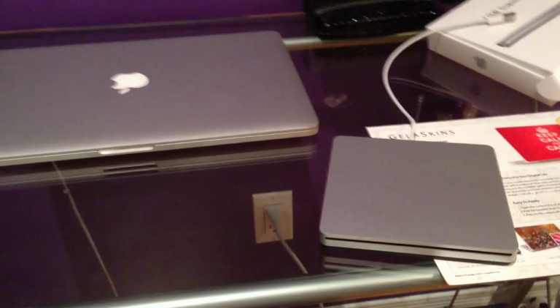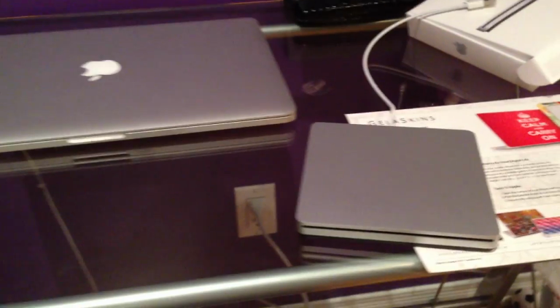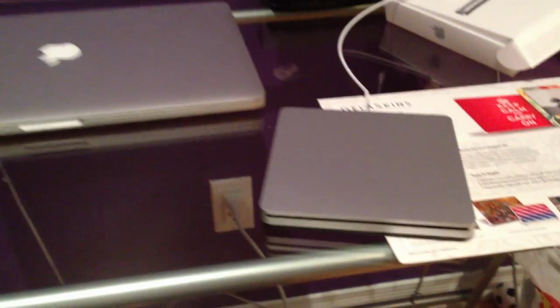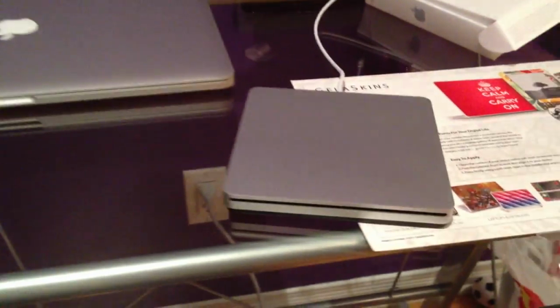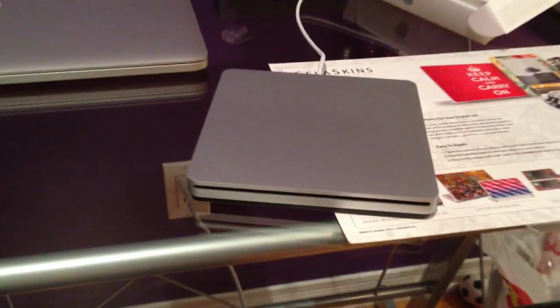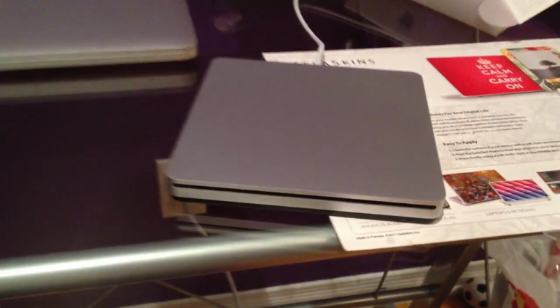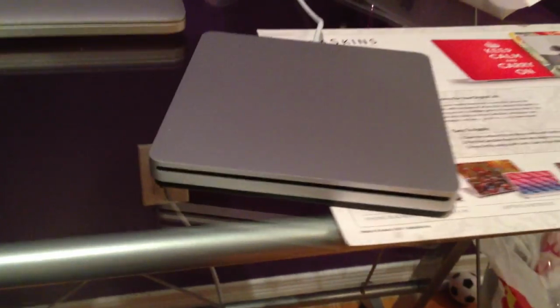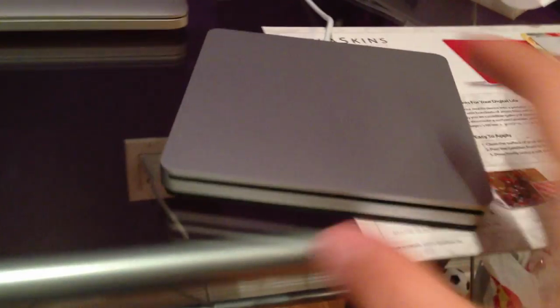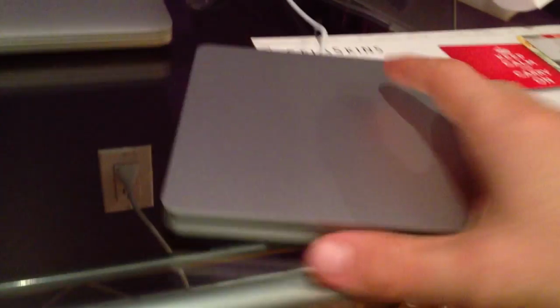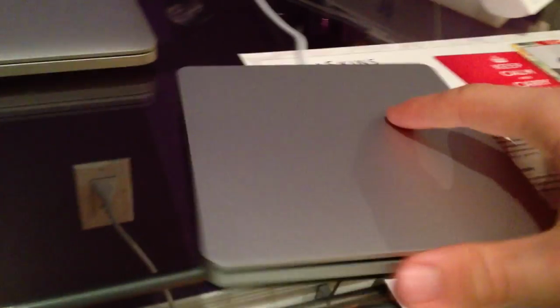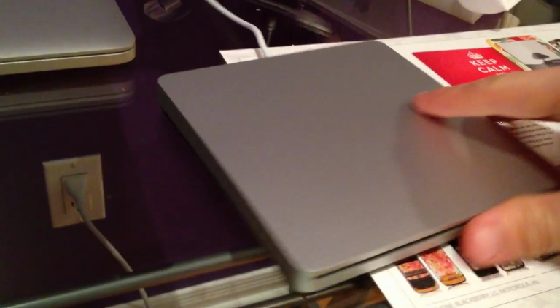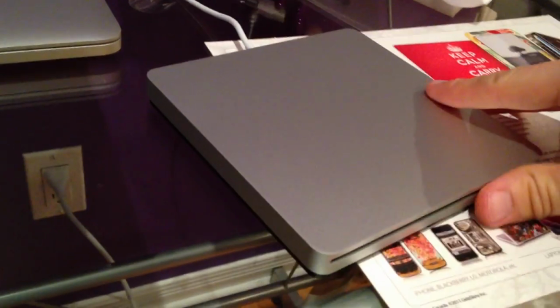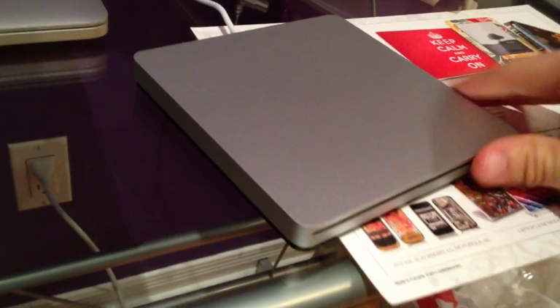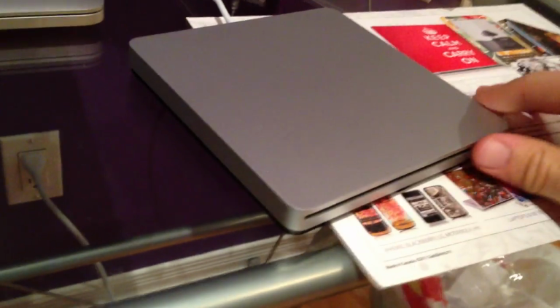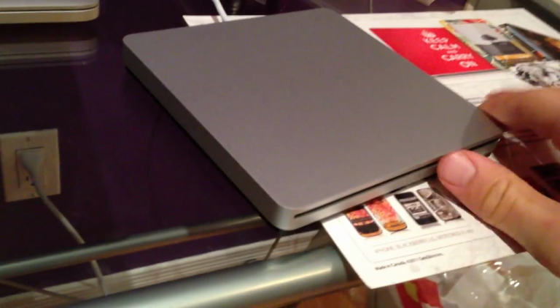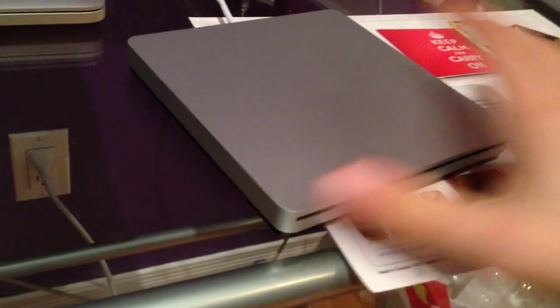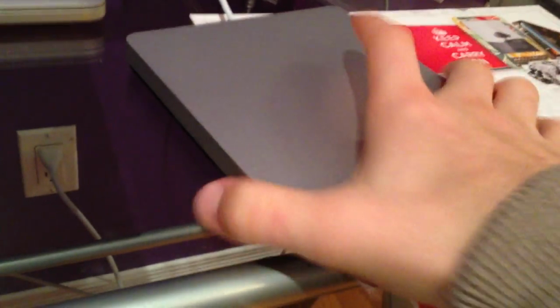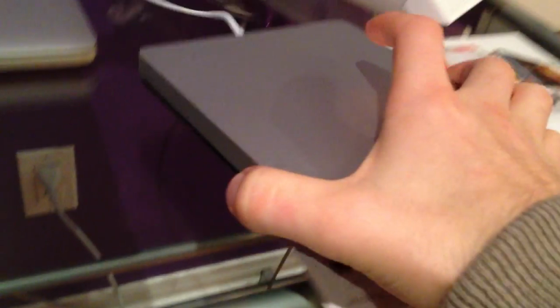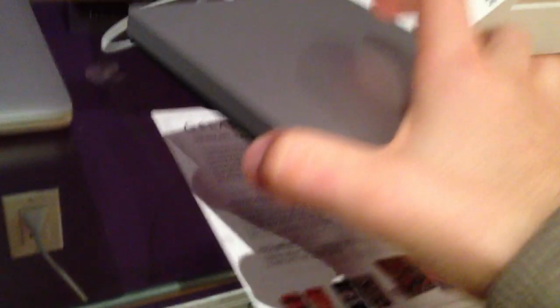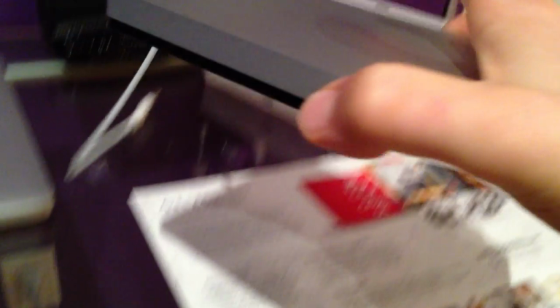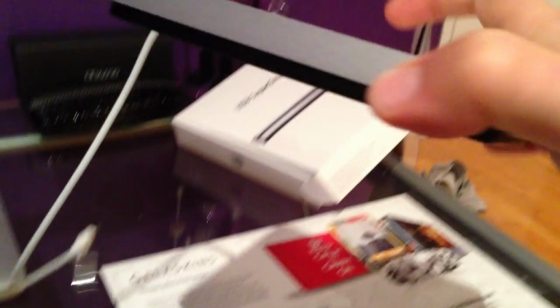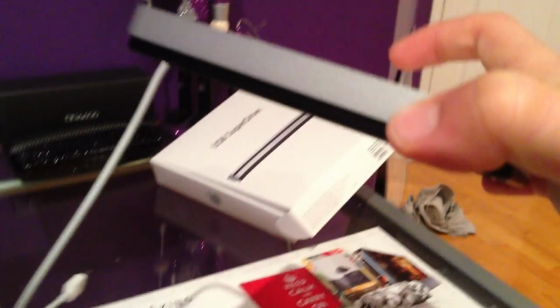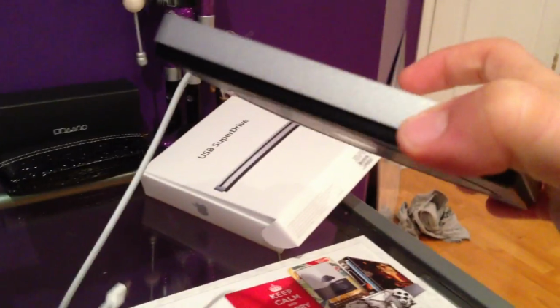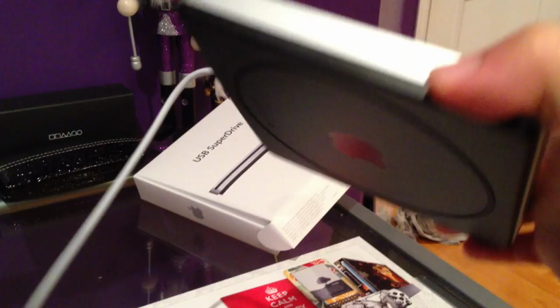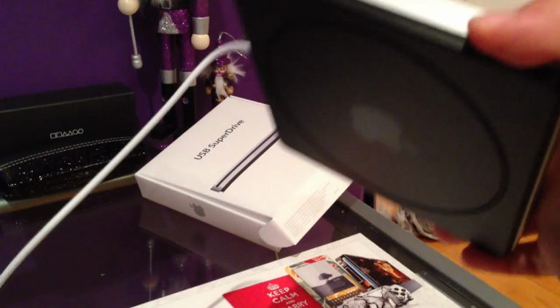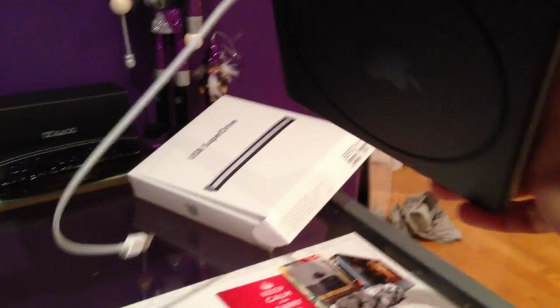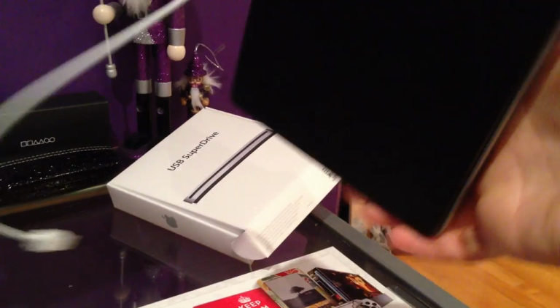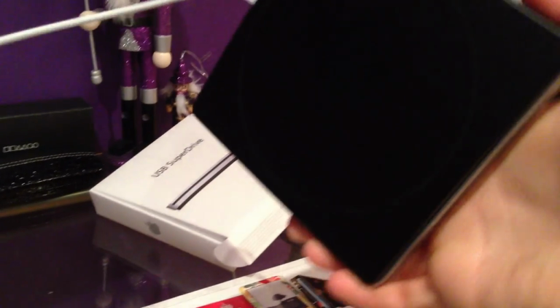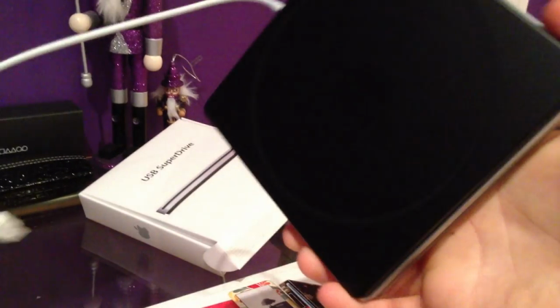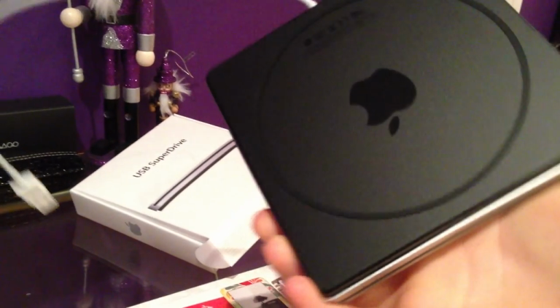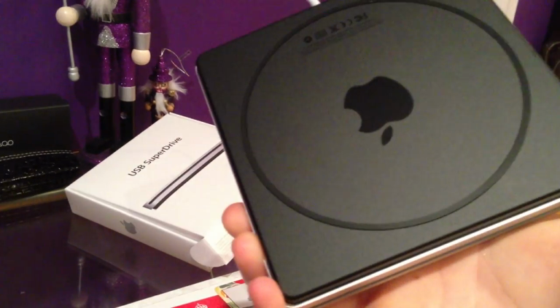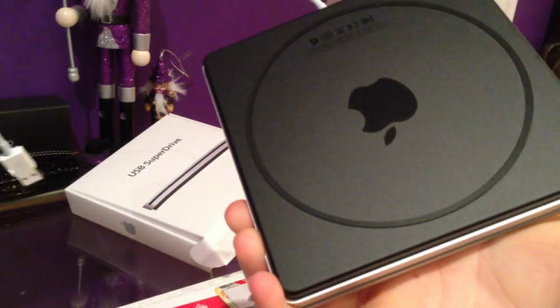Alright, so here we have it, unwrapped and everything. Very thin, very light, as you would expect from Apple.